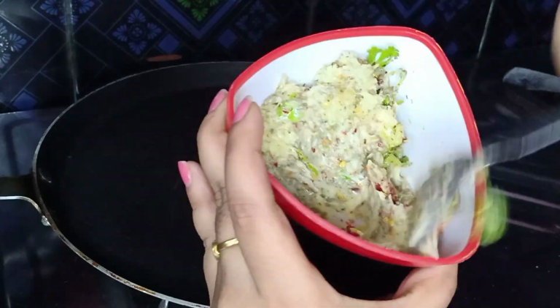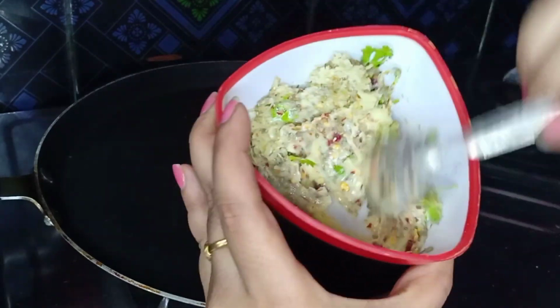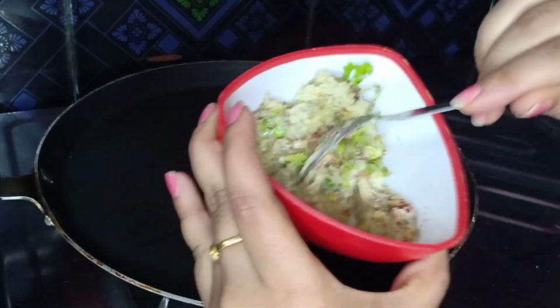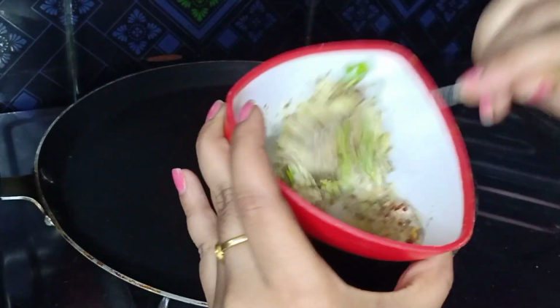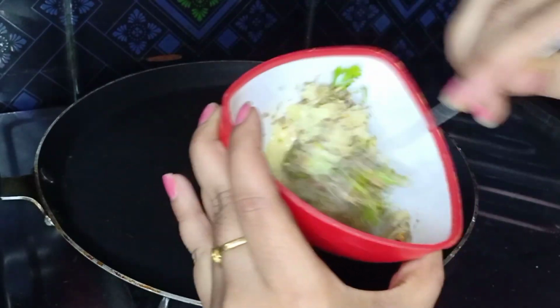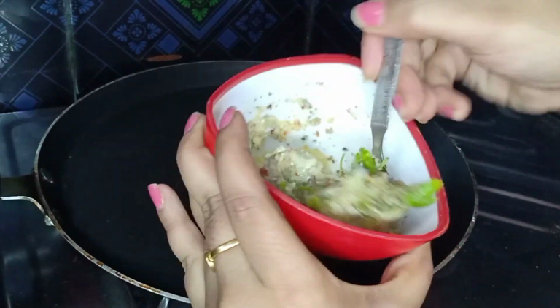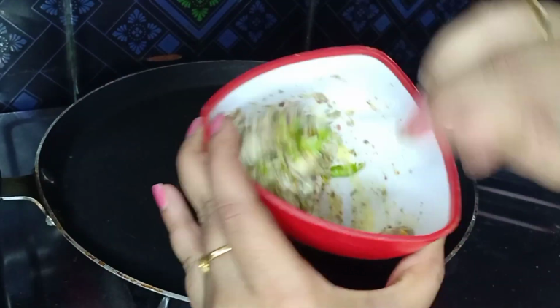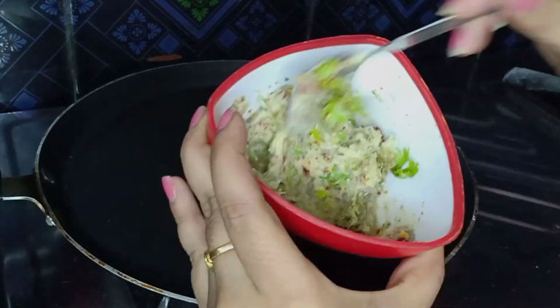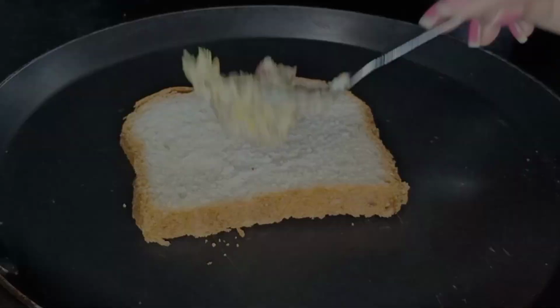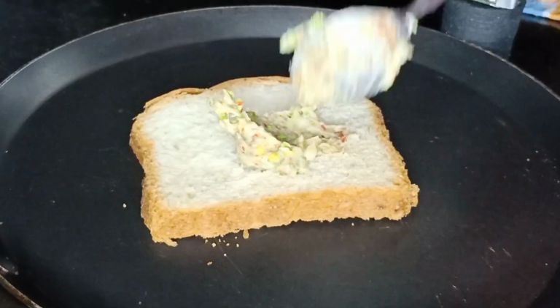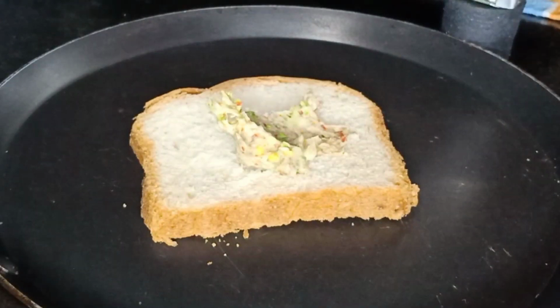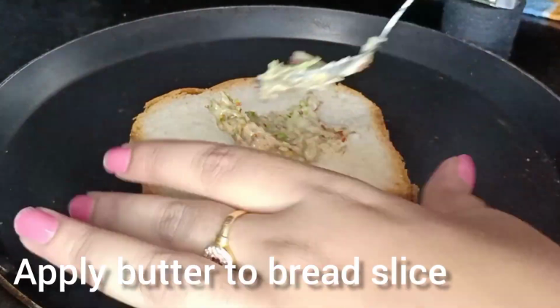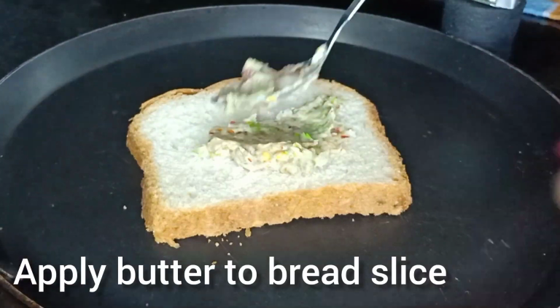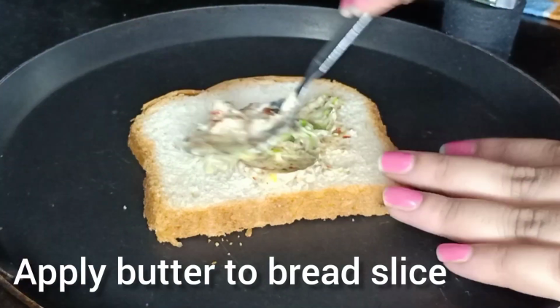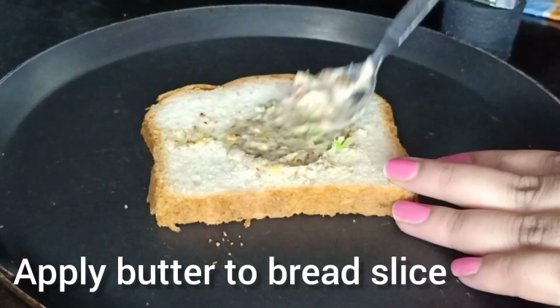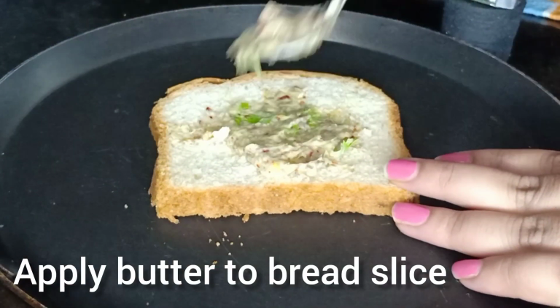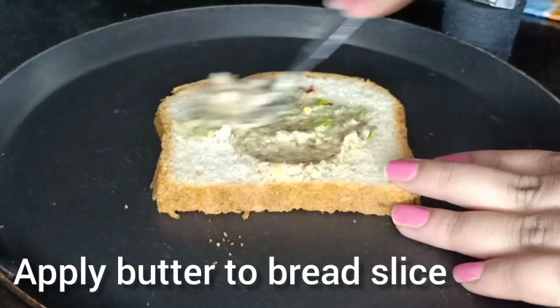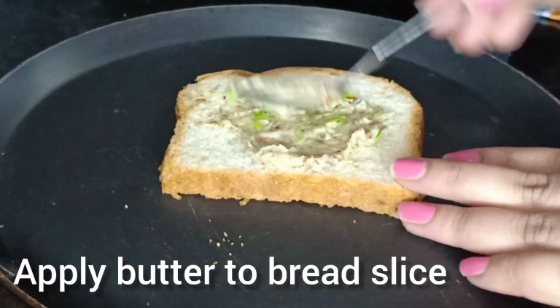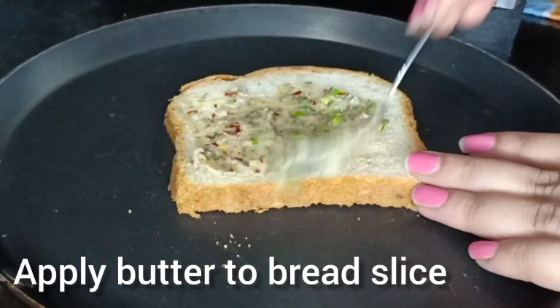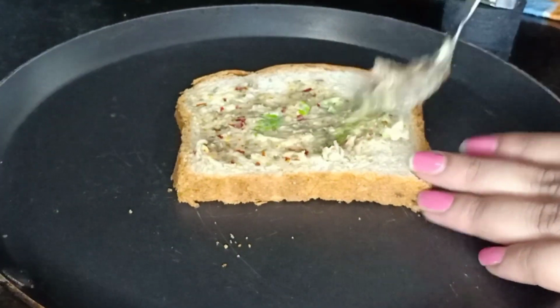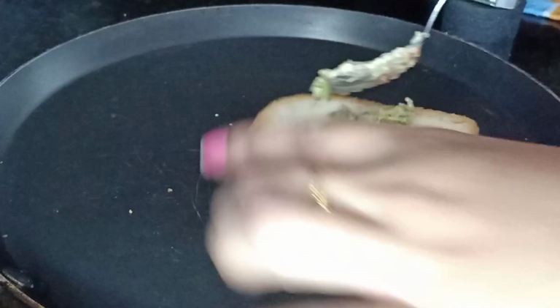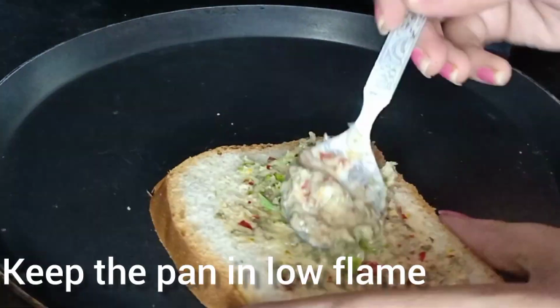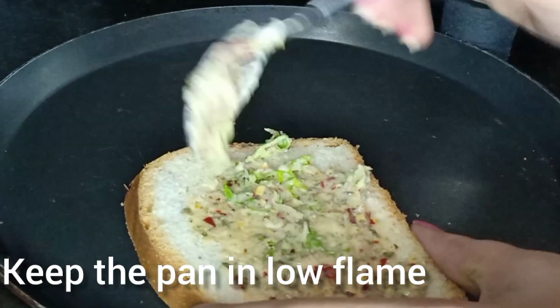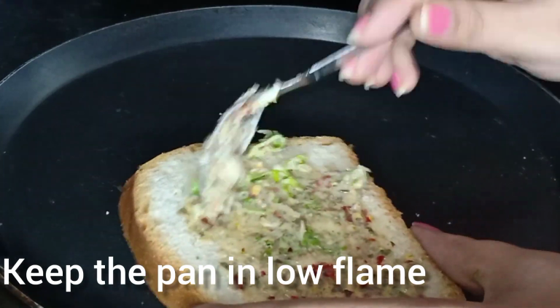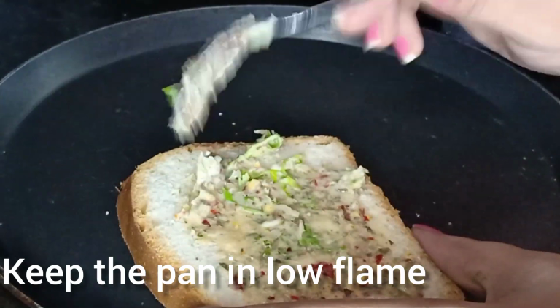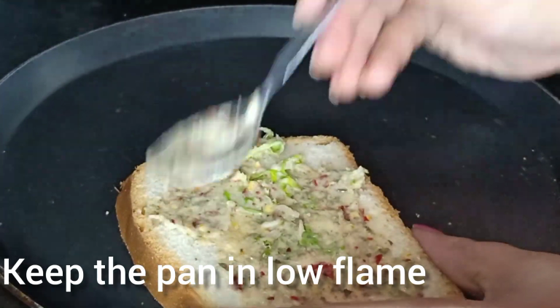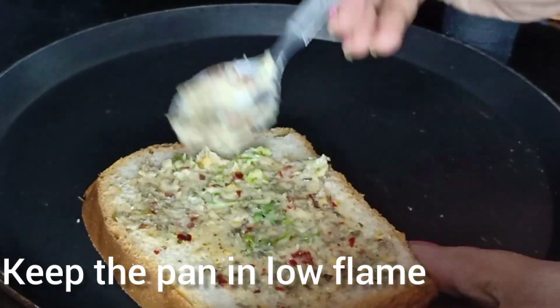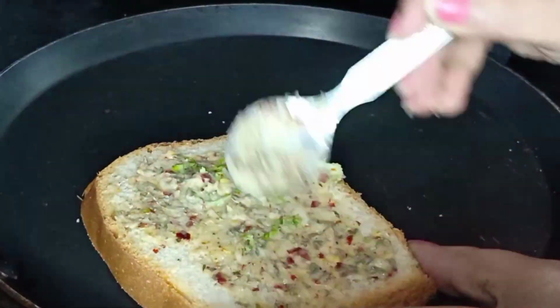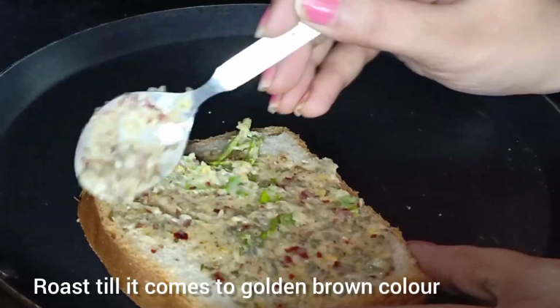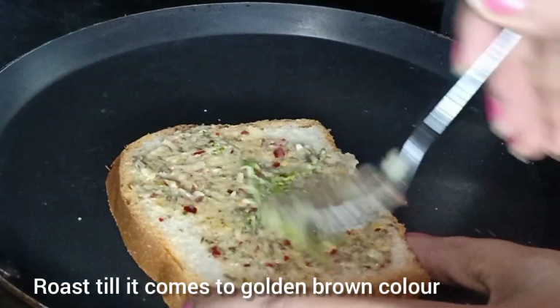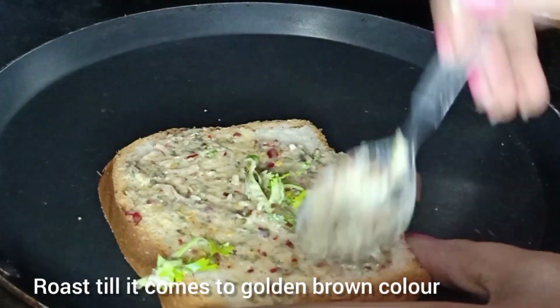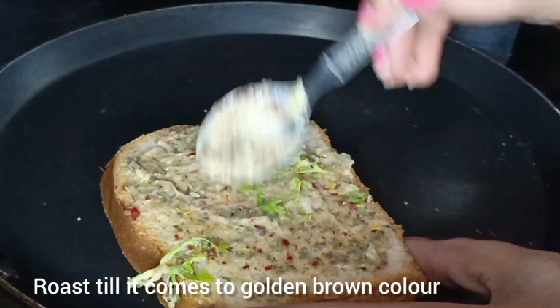It will be very tasty. Add a pan with a low flame. Add some butter on the bread slice. Add a golden brown color.